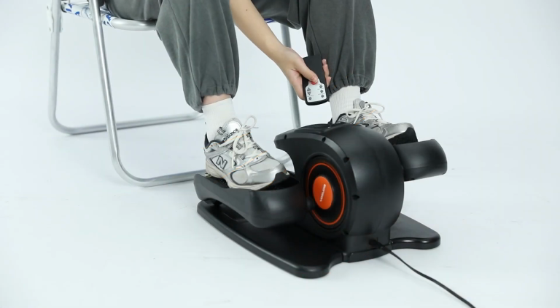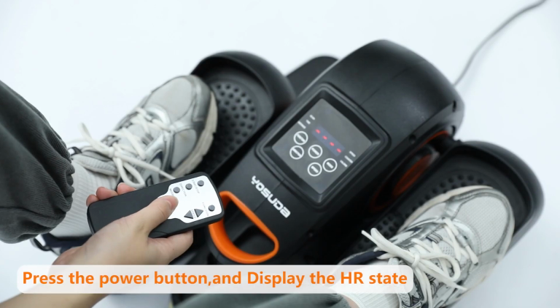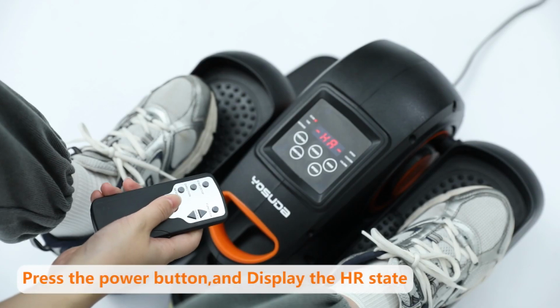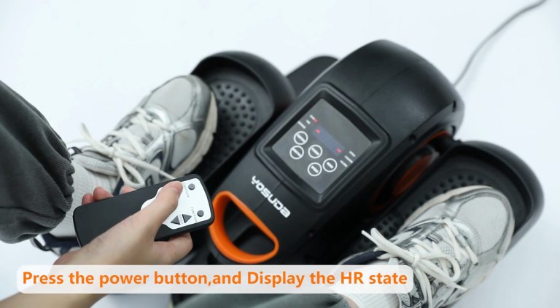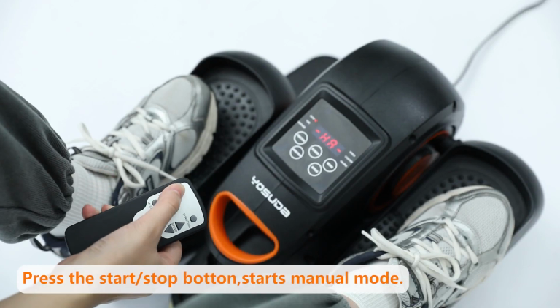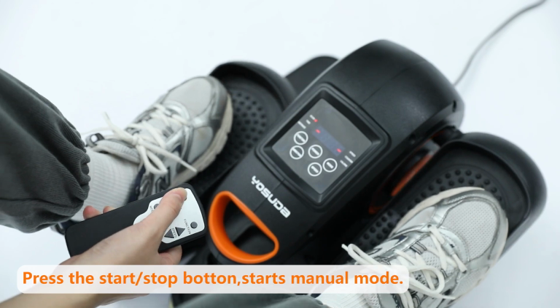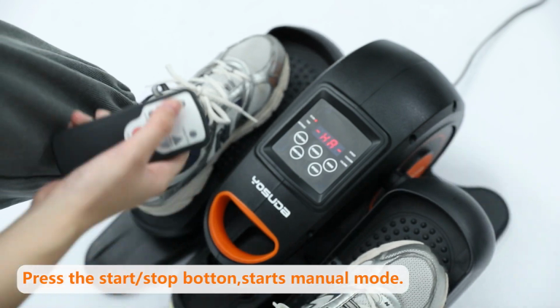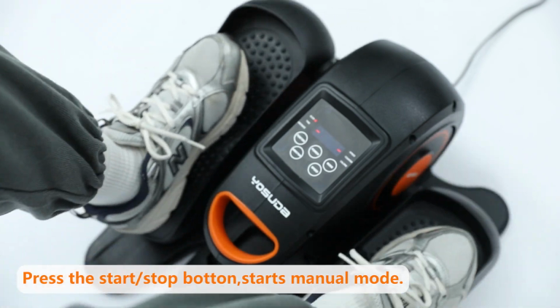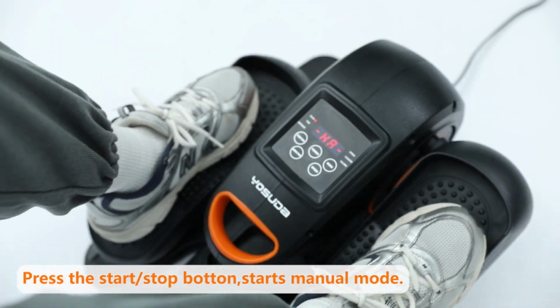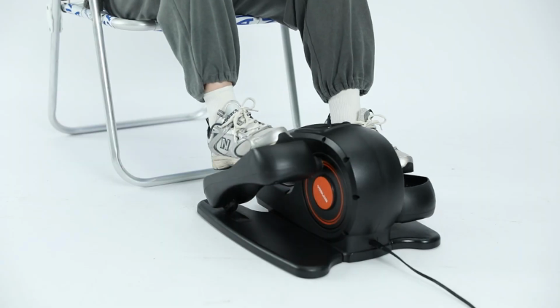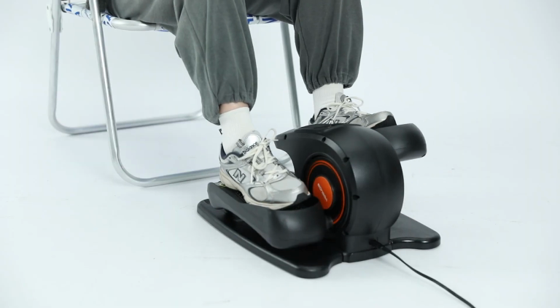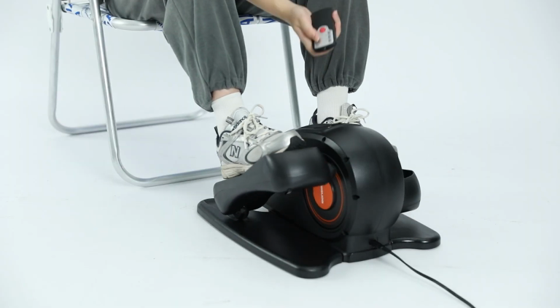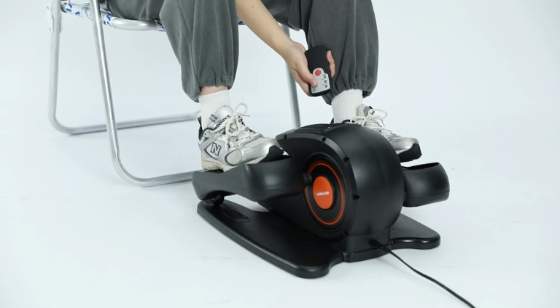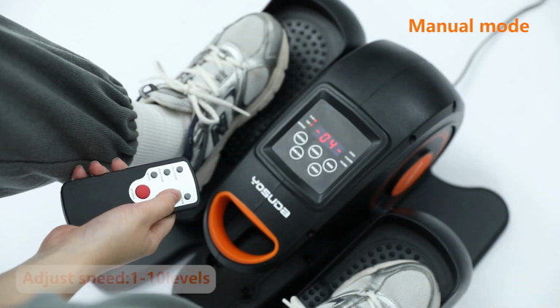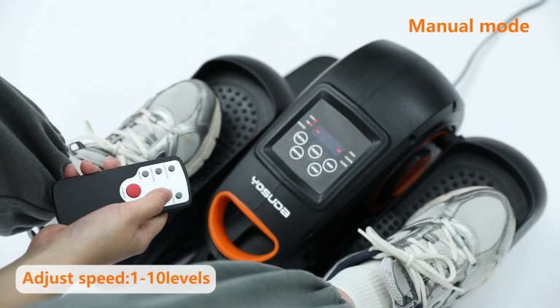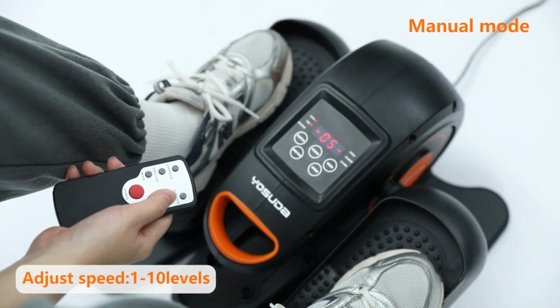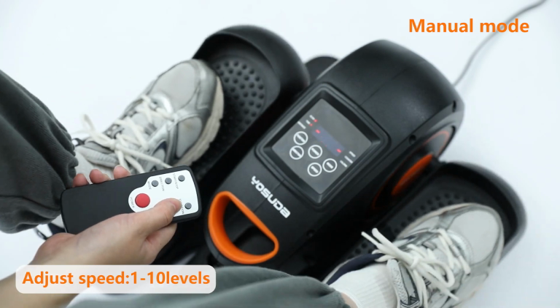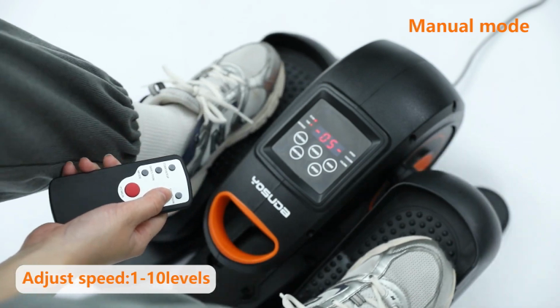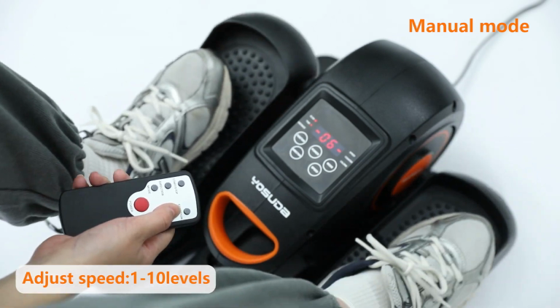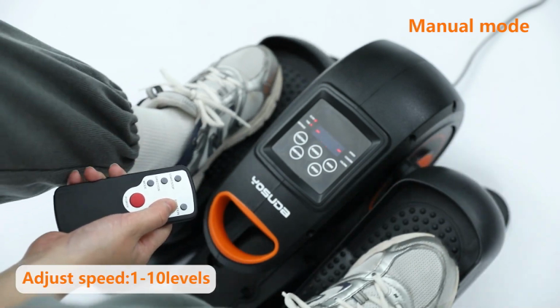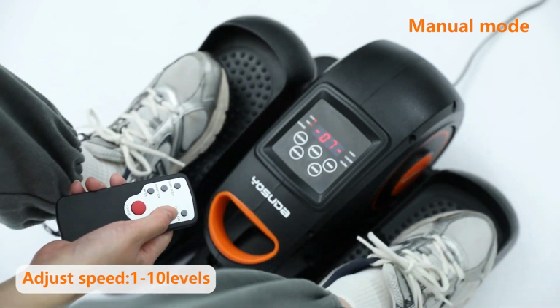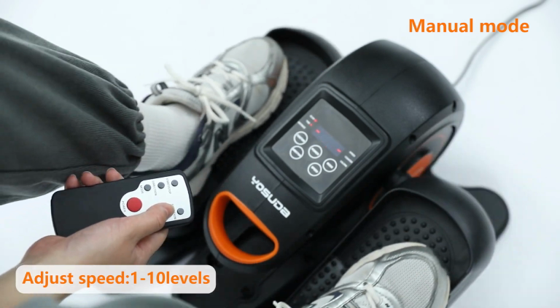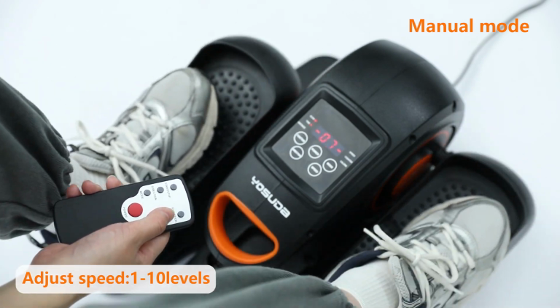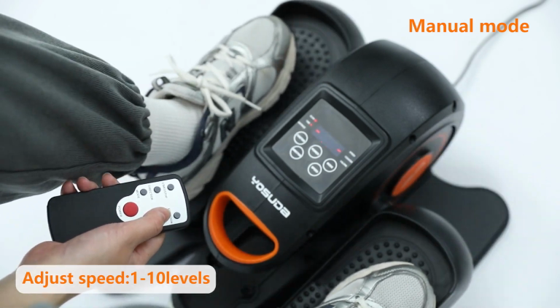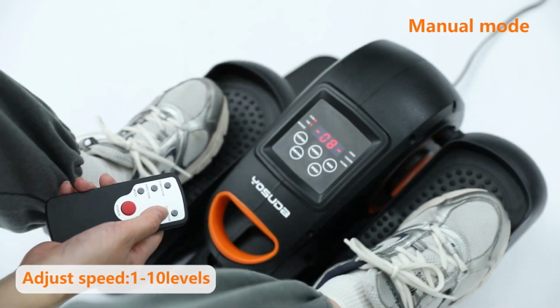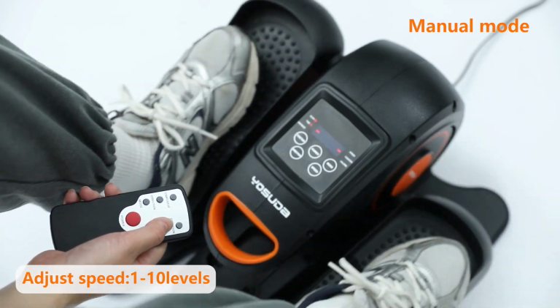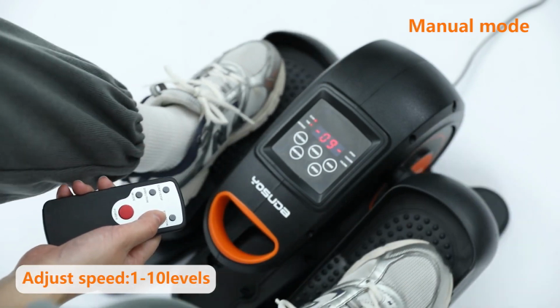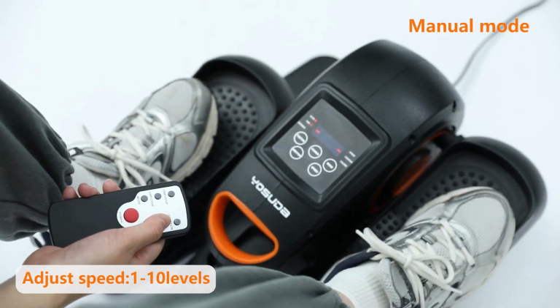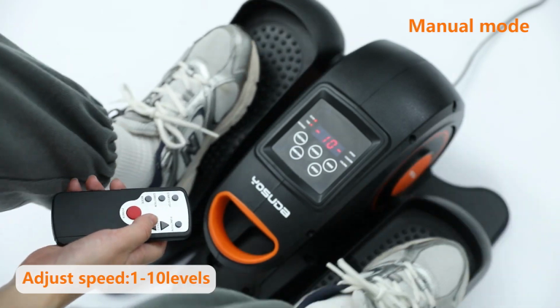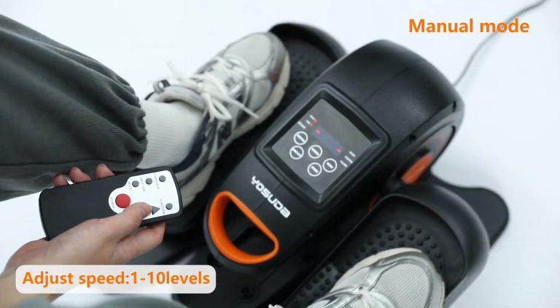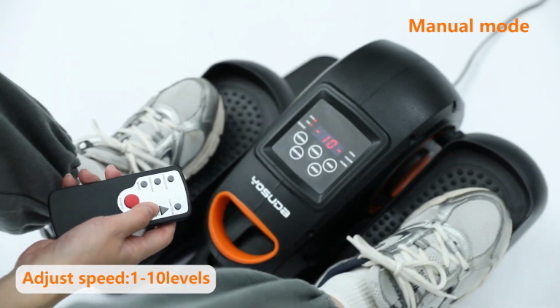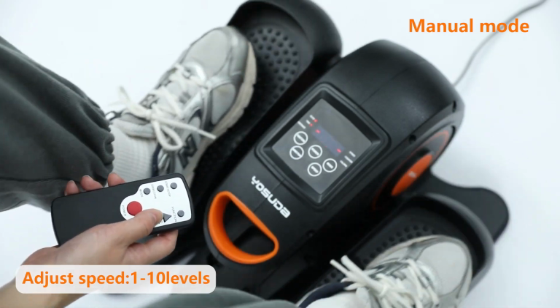Press the power button after plugging in and the screen will display HR mode. Then press the start button and the machine will run HR mode. Press the increase or decrease button to adjust the speed. There are 1 to 10 levels to choose from.